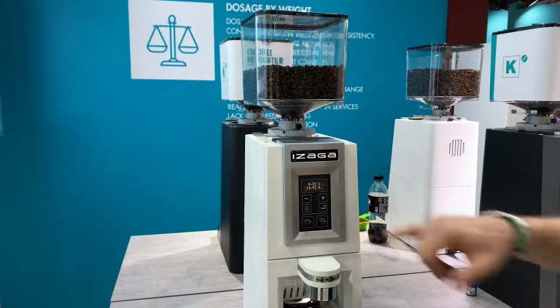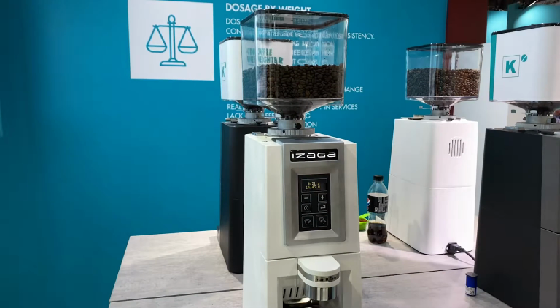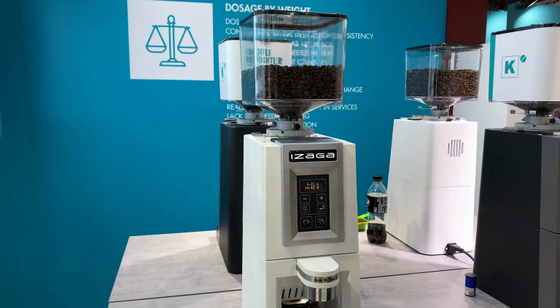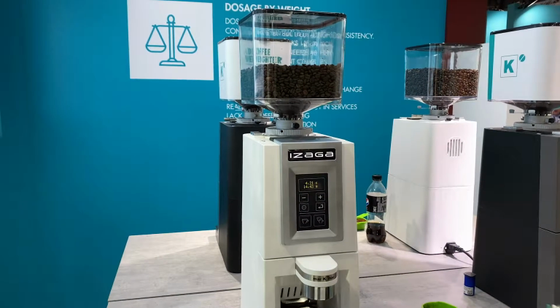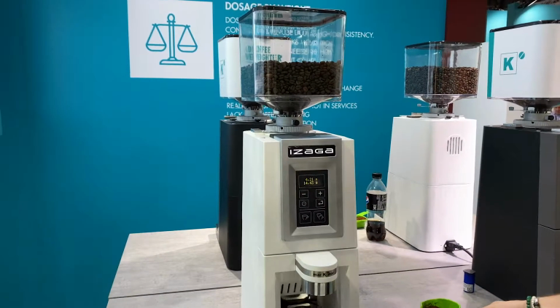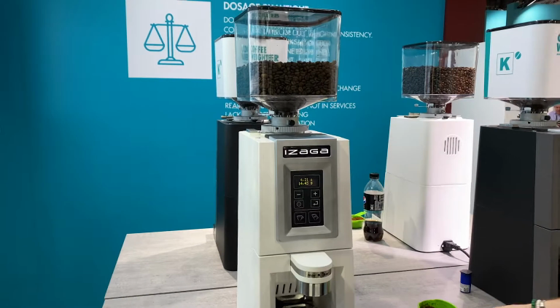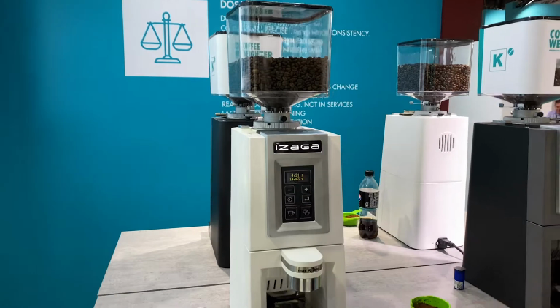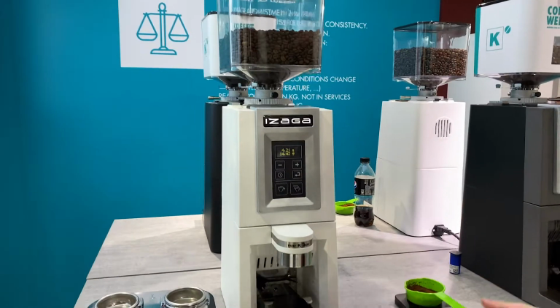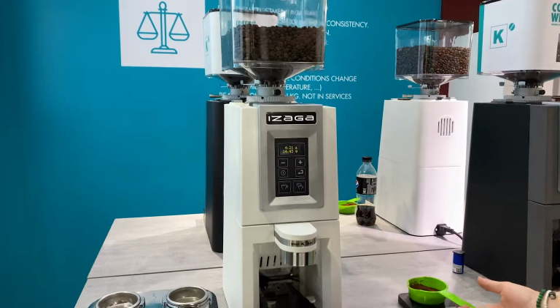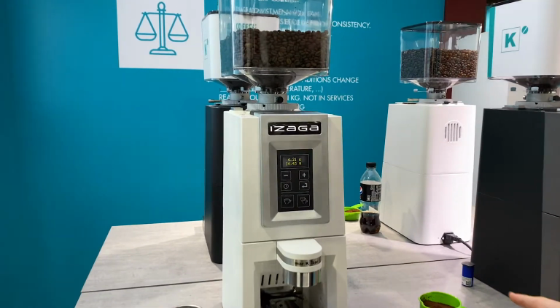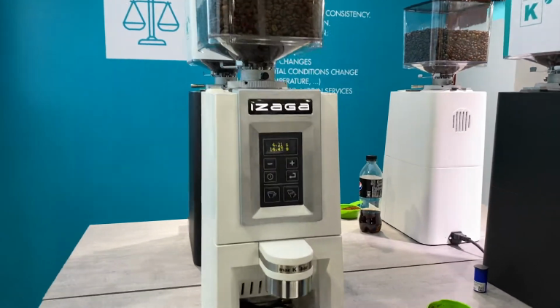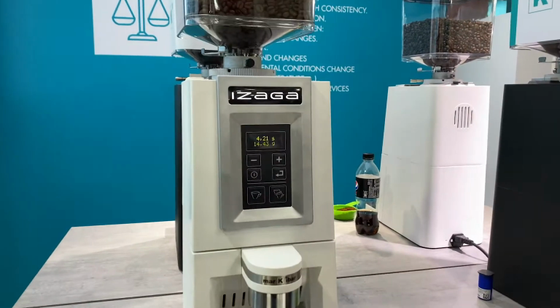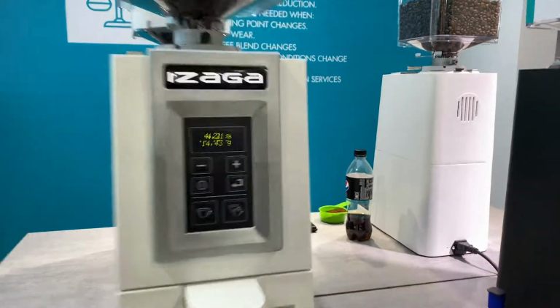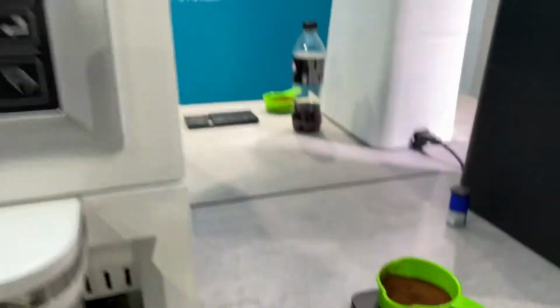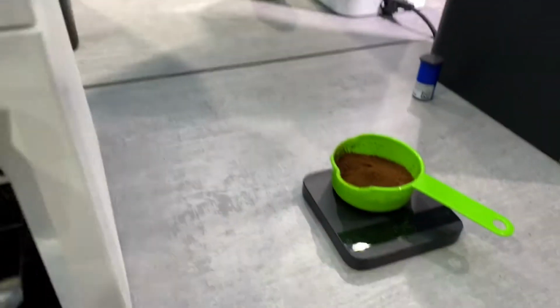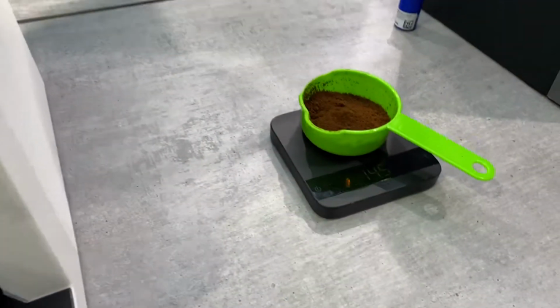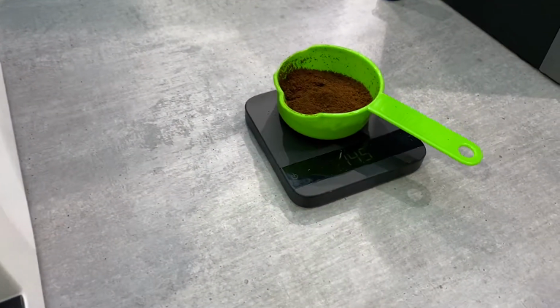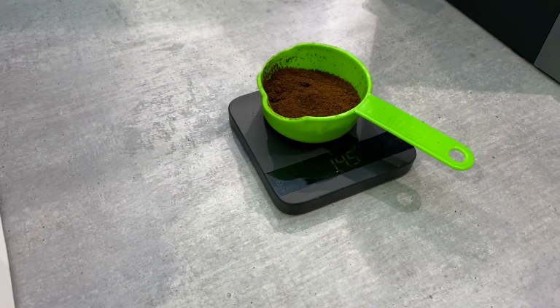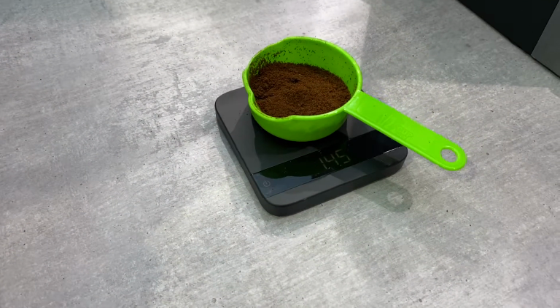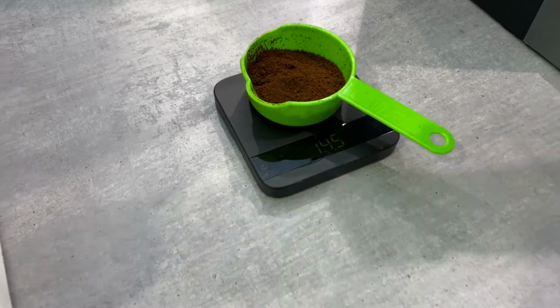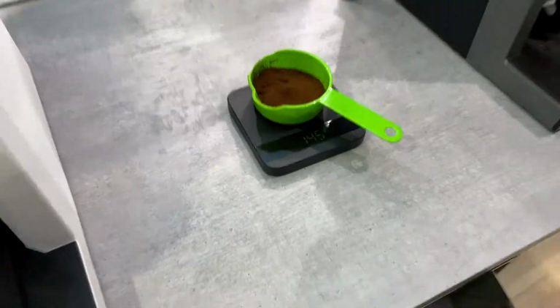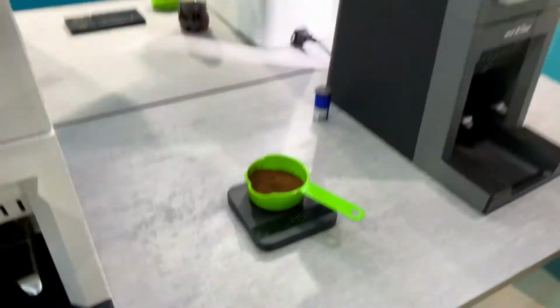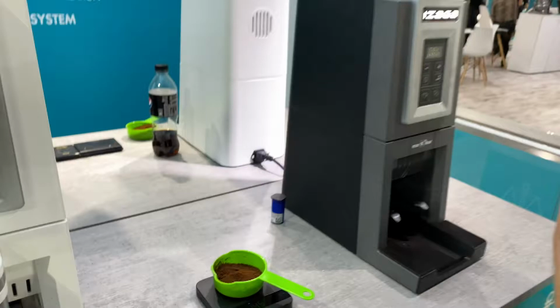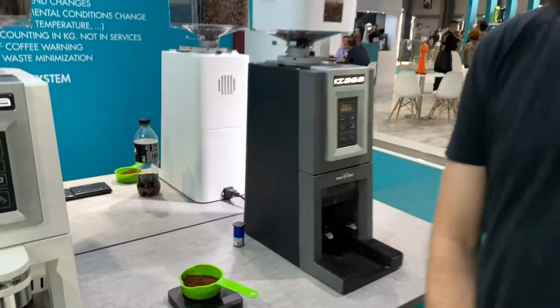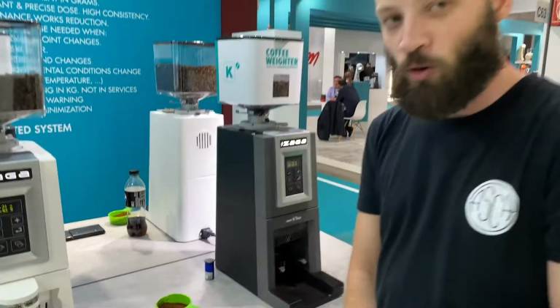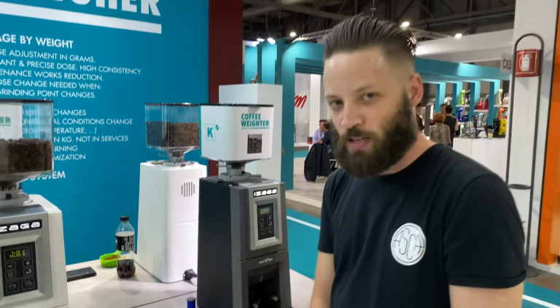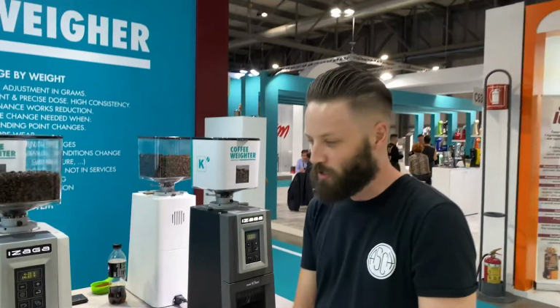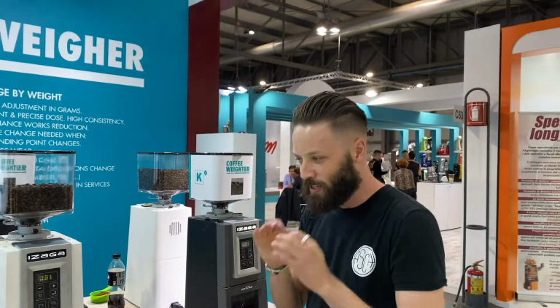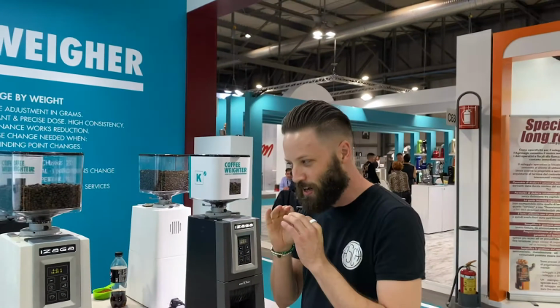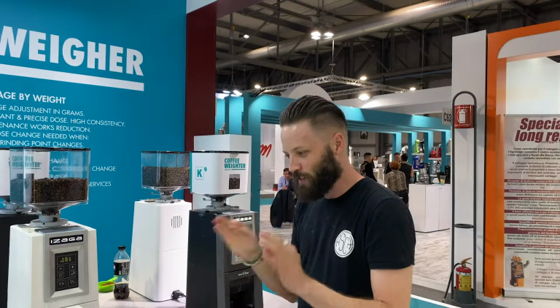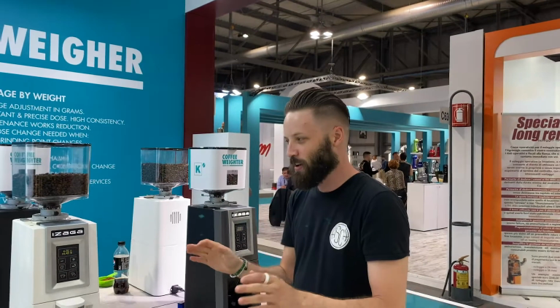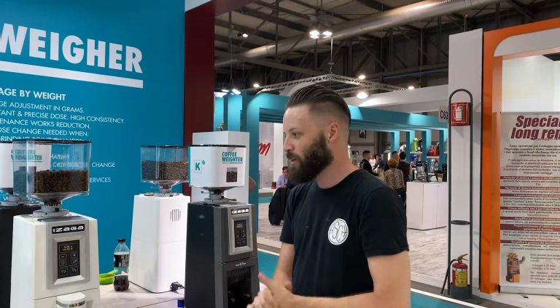14.43 grams on screen. Weigh it out and it's 14.45. And it starts to close. So that's less than a gram difference. This stuff is amazing.